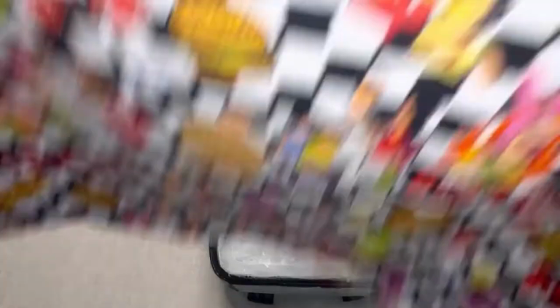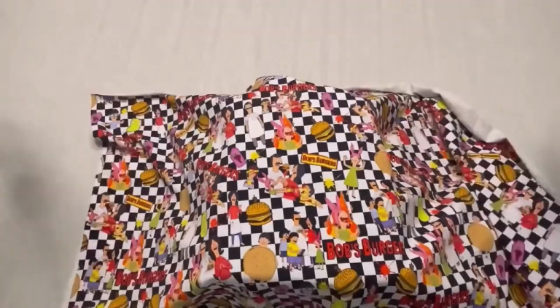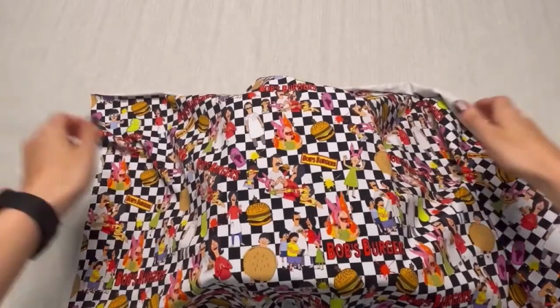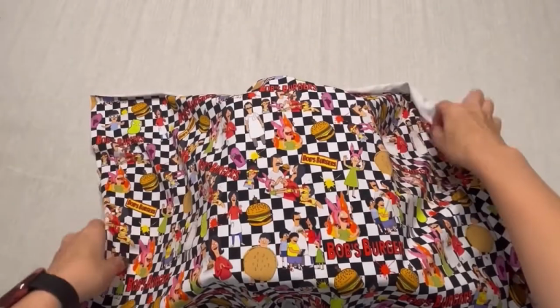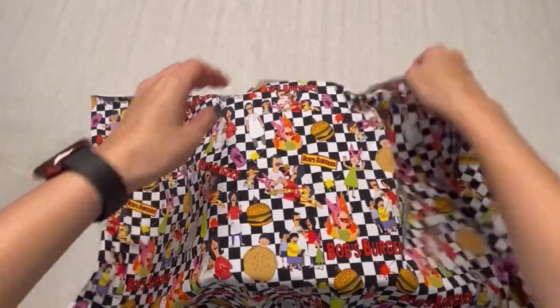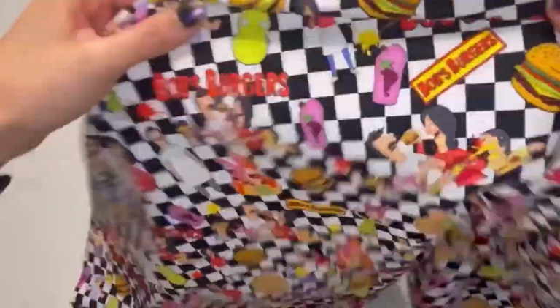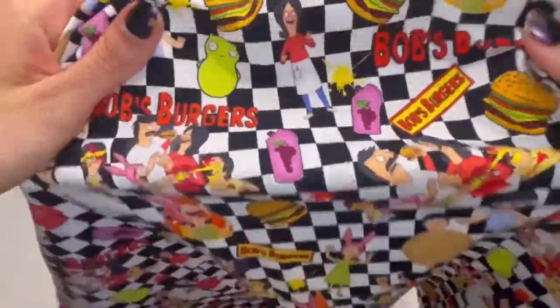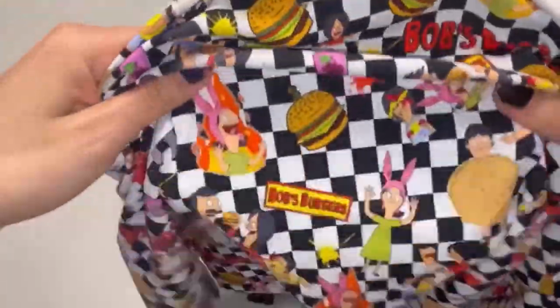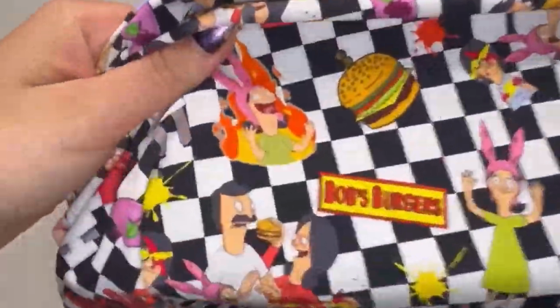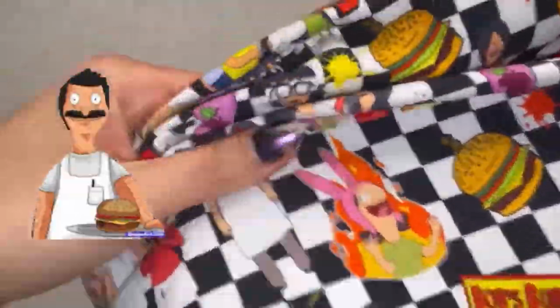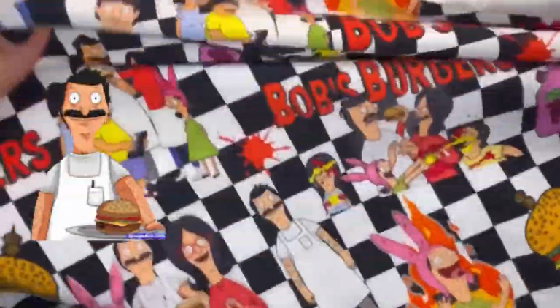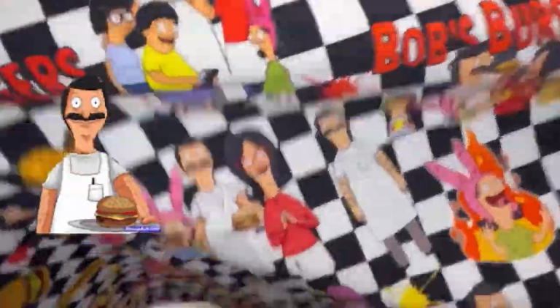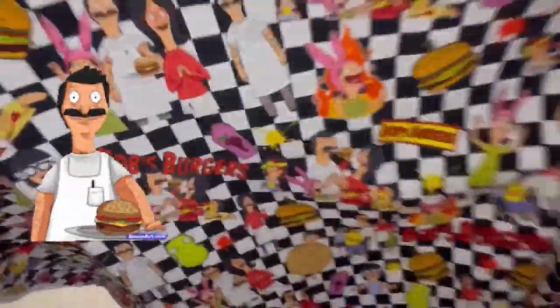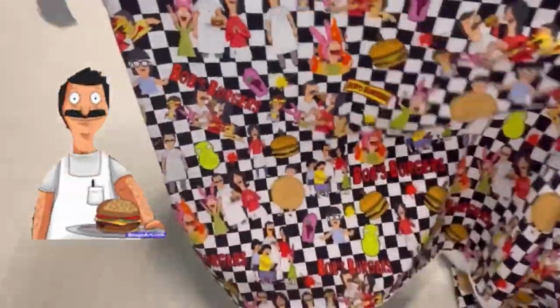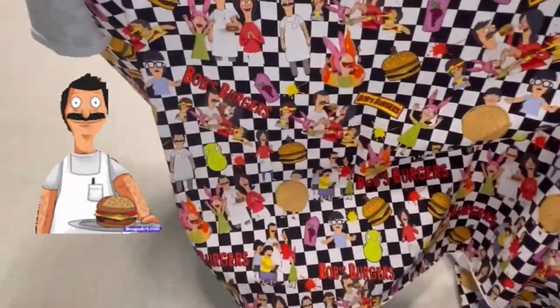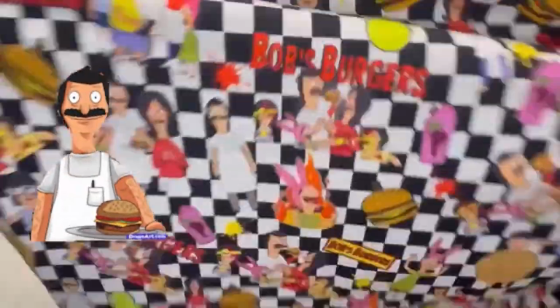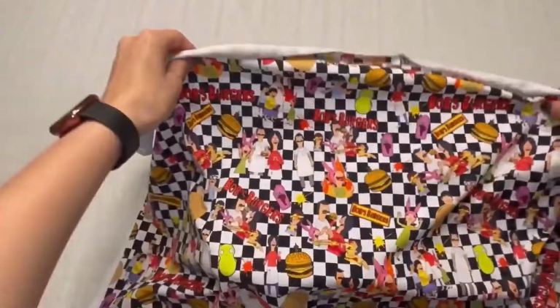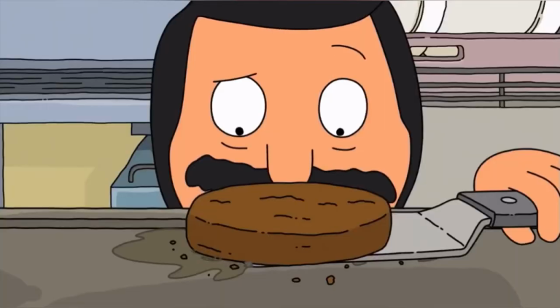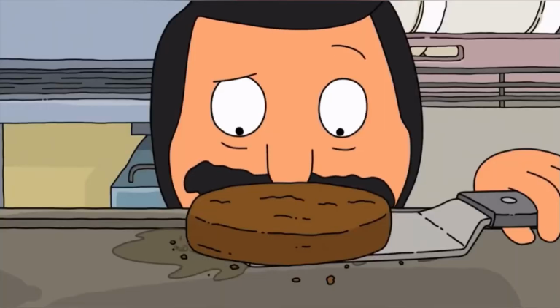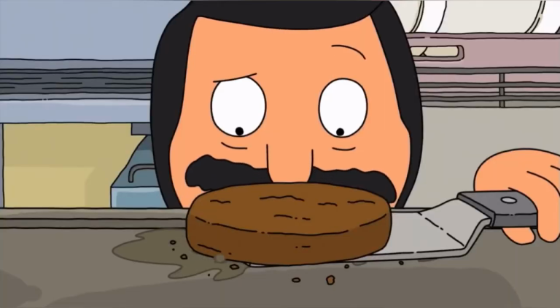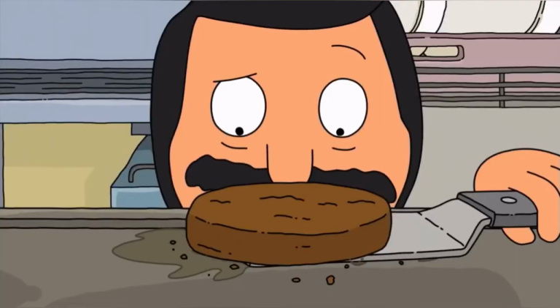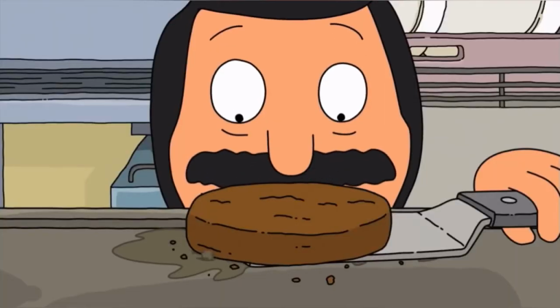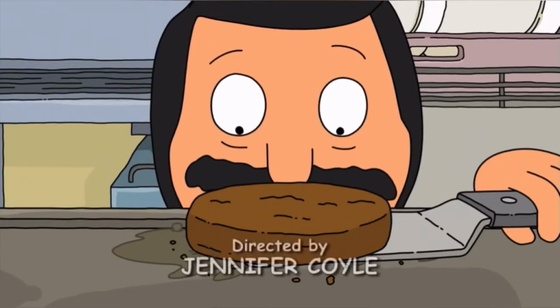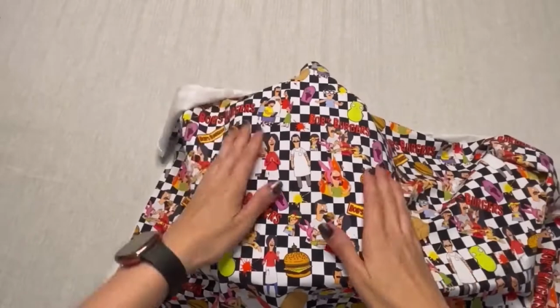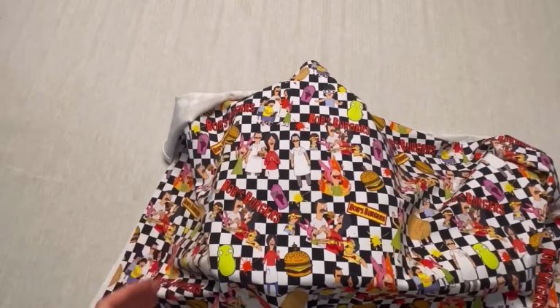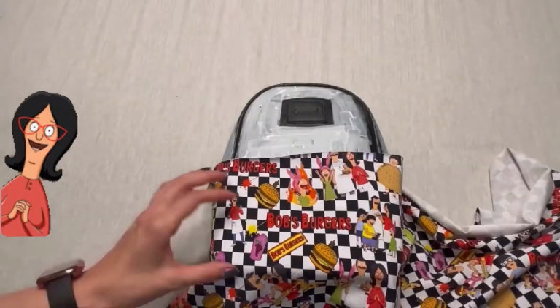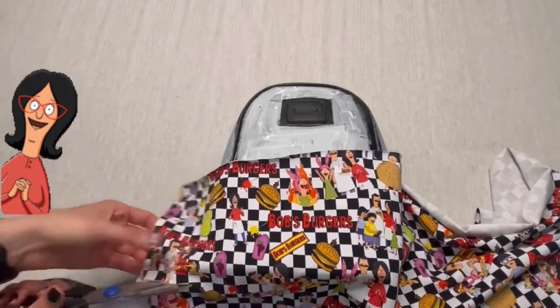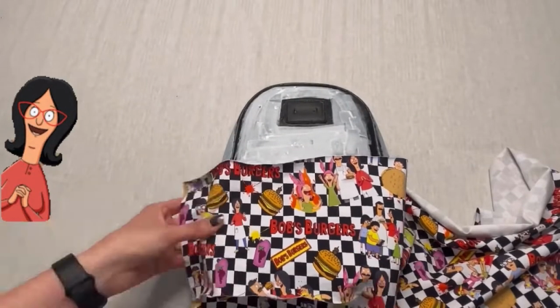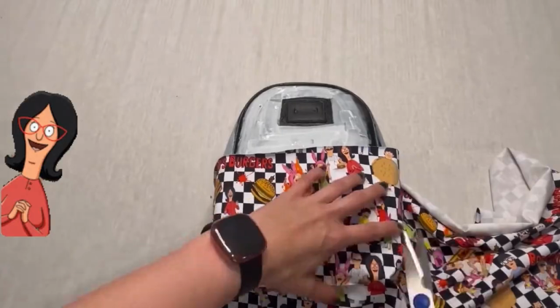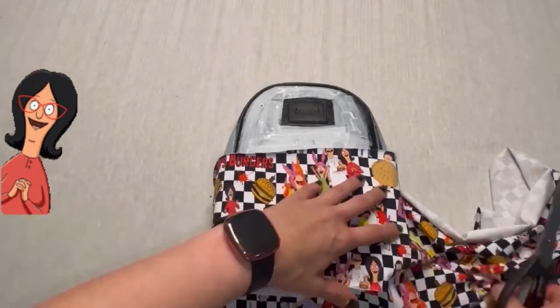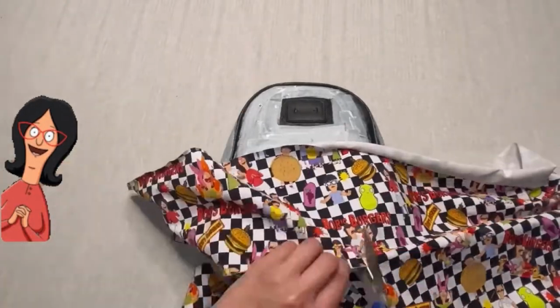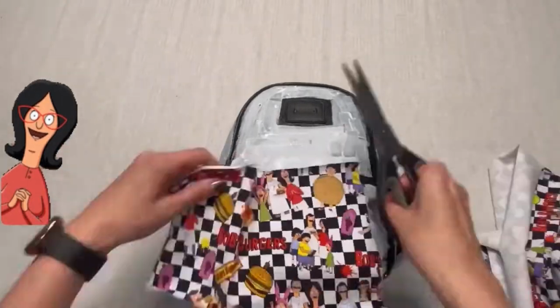For anyone who hasn't seen the show, it's about a family trying to run their burger restaurant. The dad Bob does the cooking and fully believes in his burgers. His wife Linda is his biggest supporter and she basically runs the front counter.